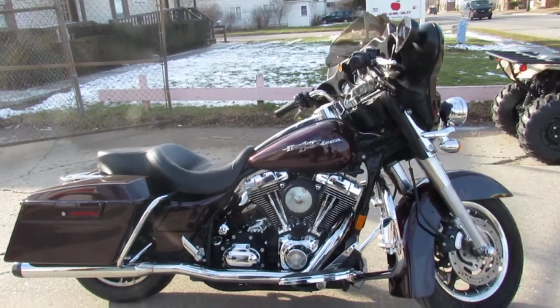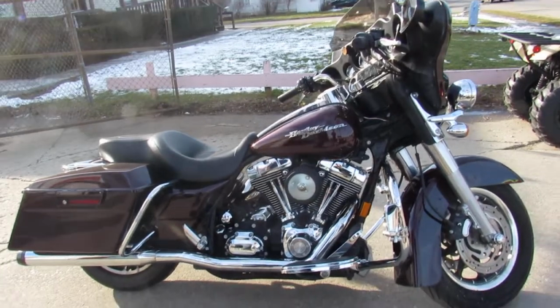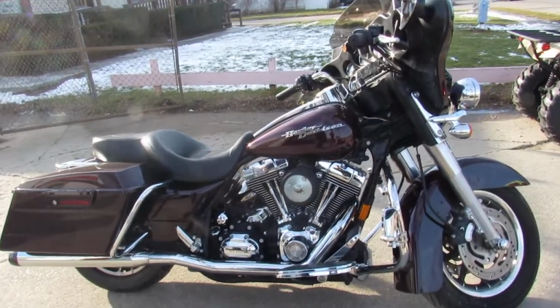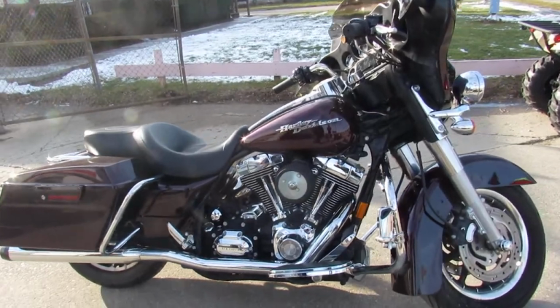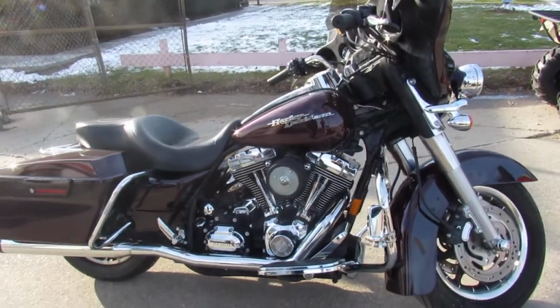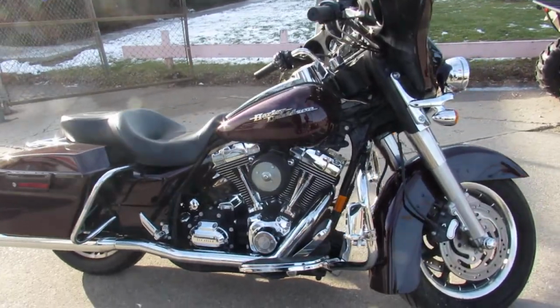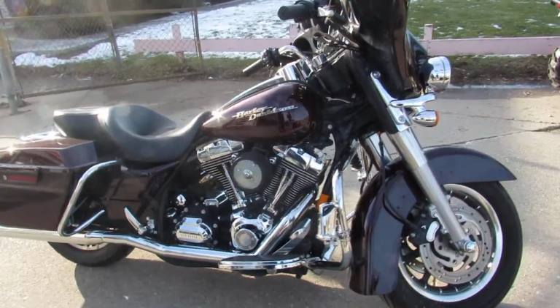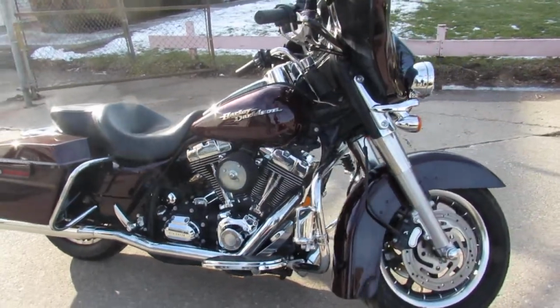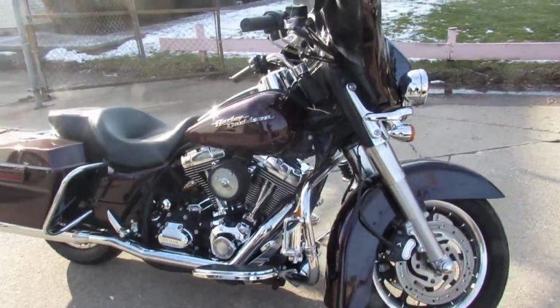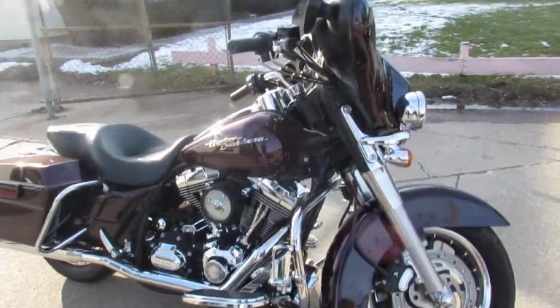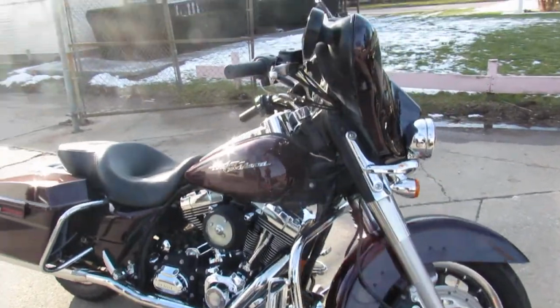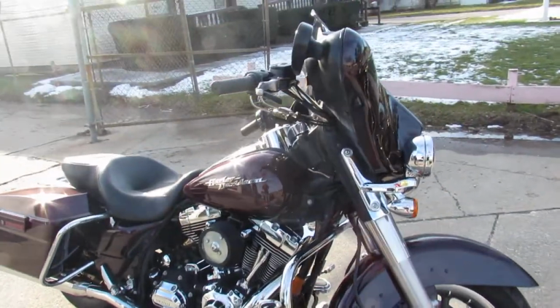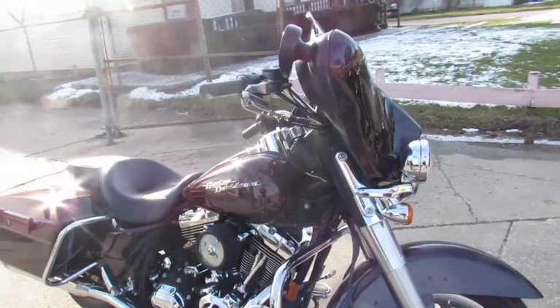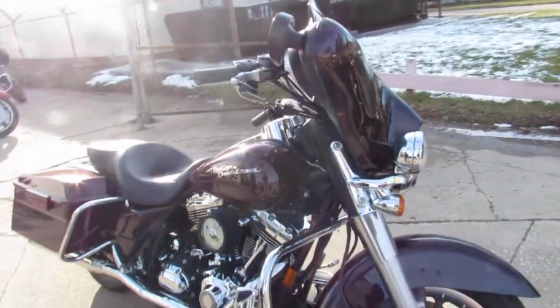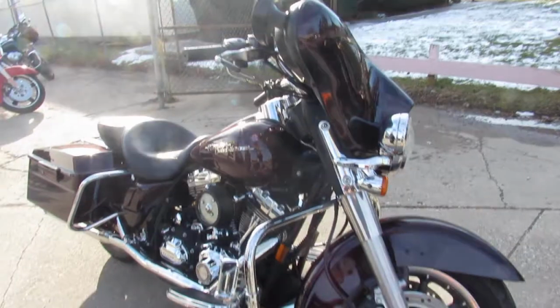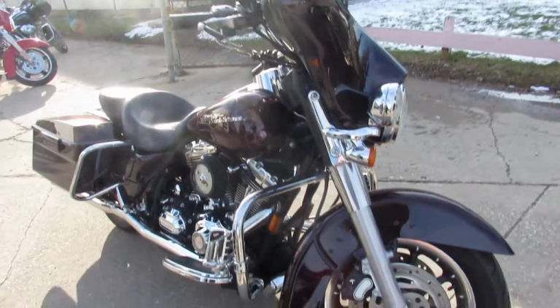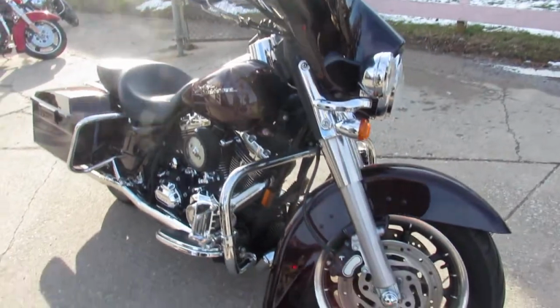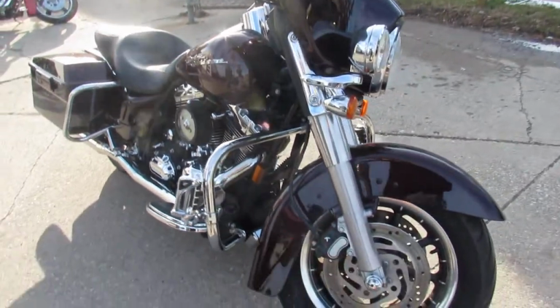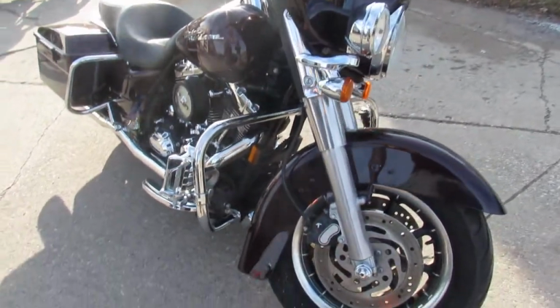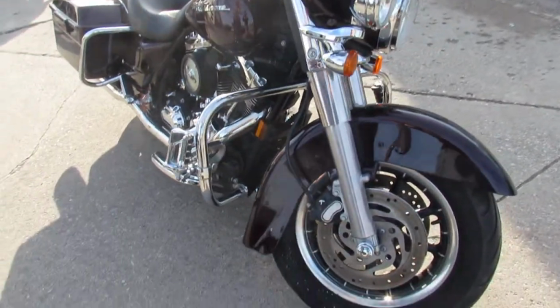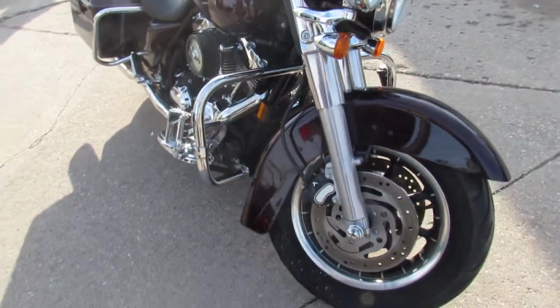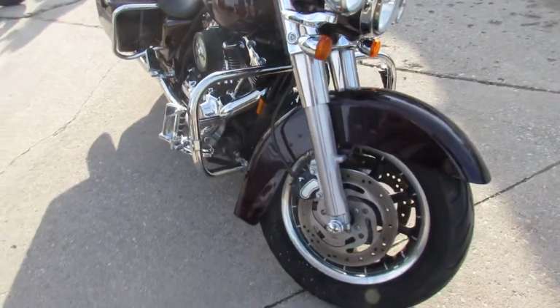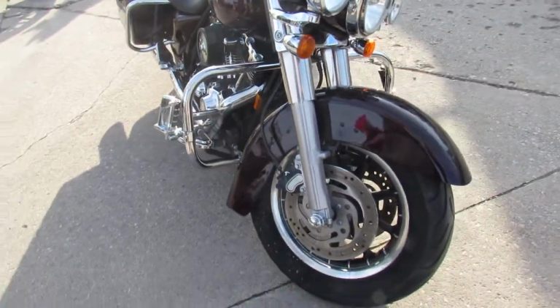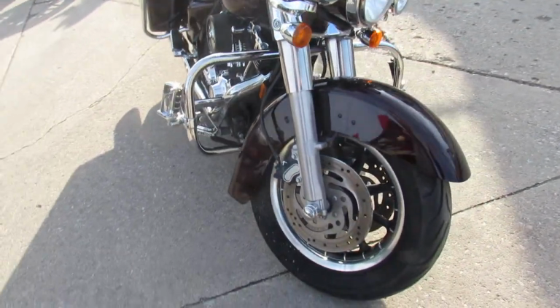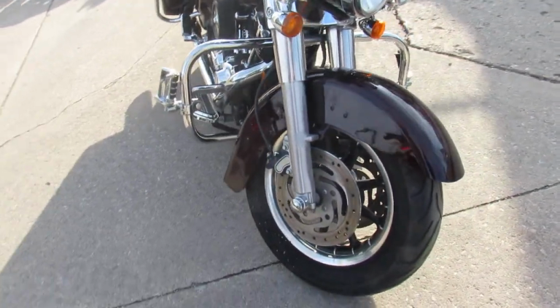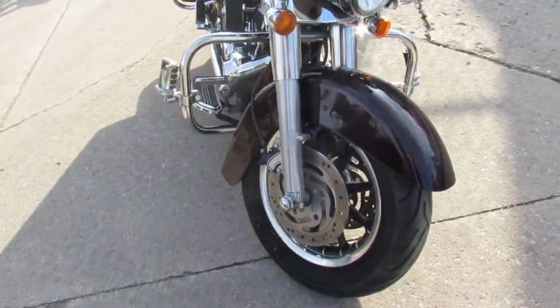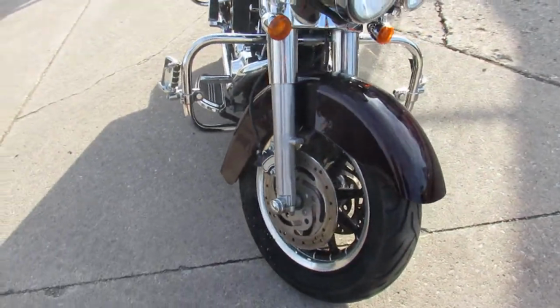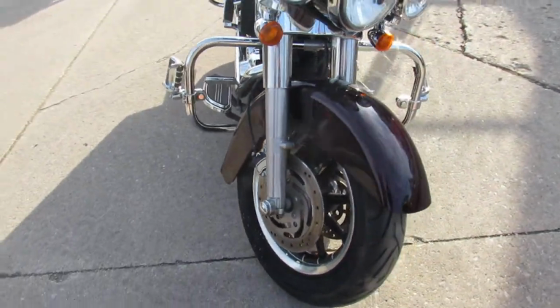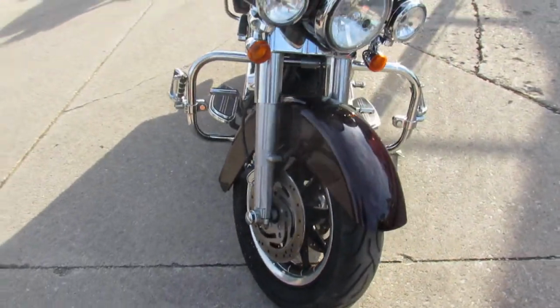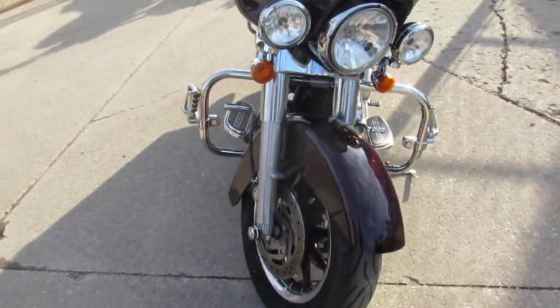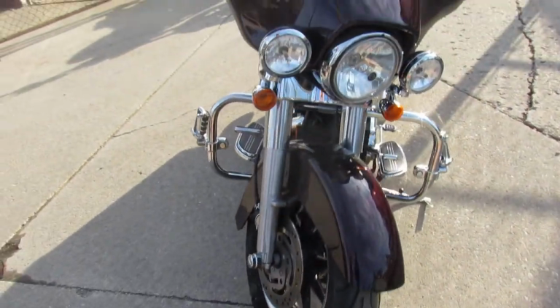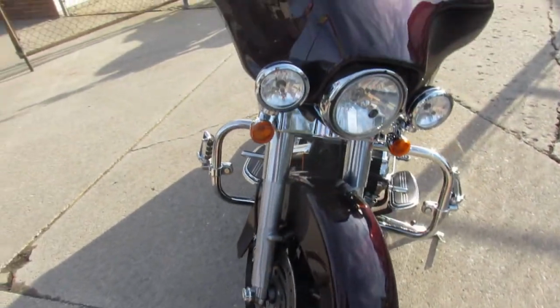ApprovalPowerSports.com here doing some videos on the used Harley-Davidson Street Glide Central, with over 75 pre-owned Street Glides to choose from.